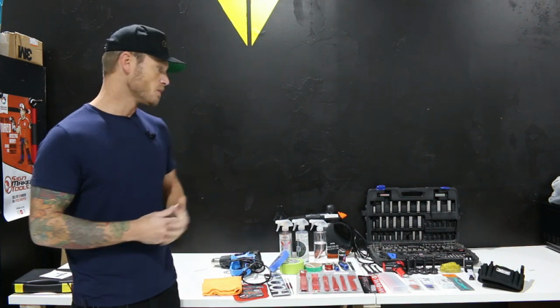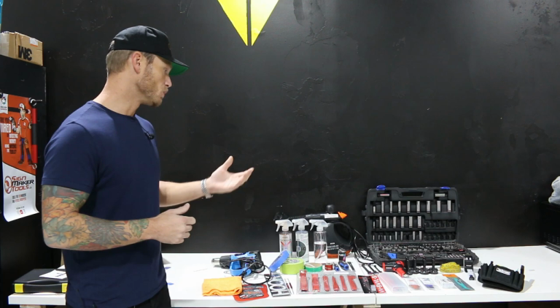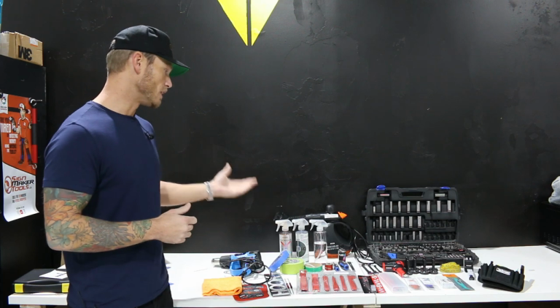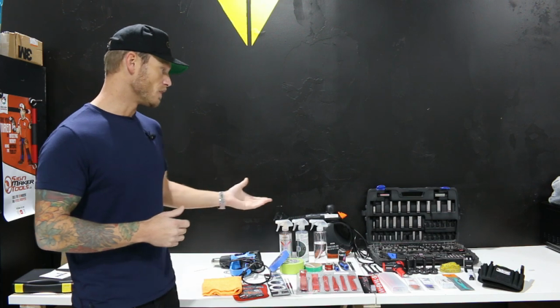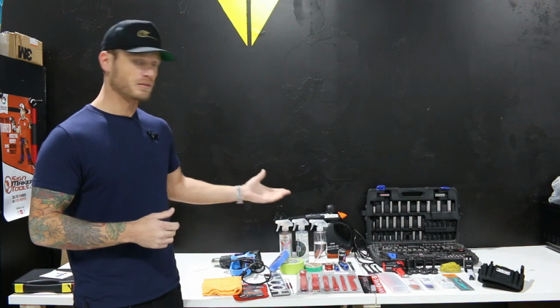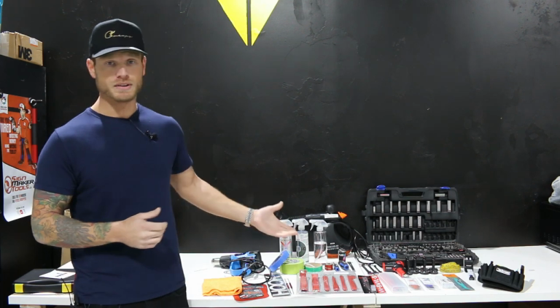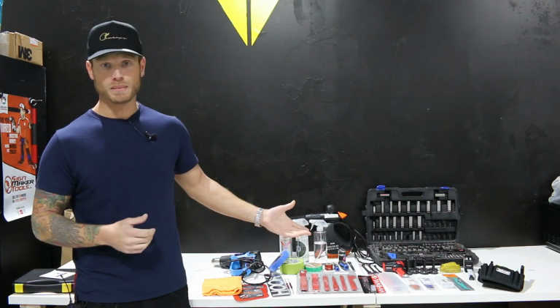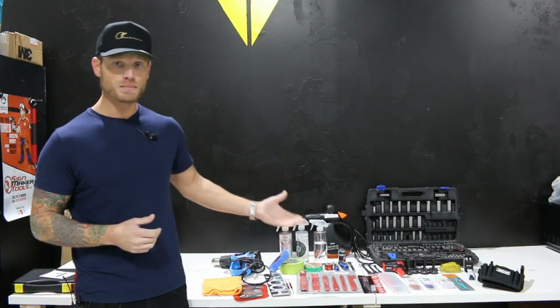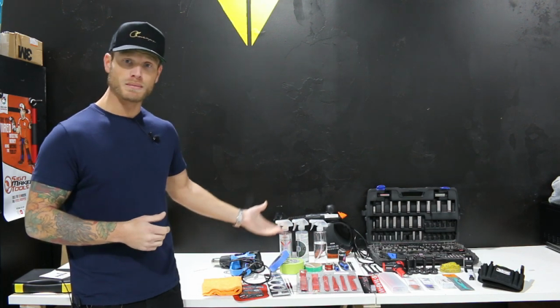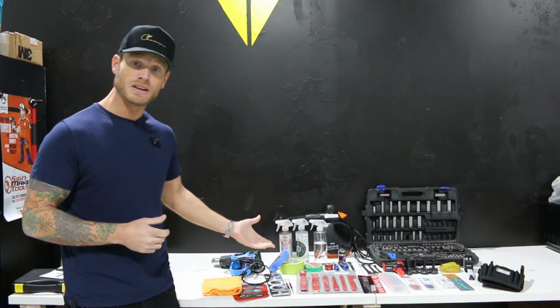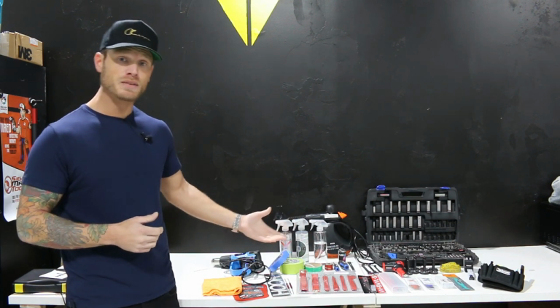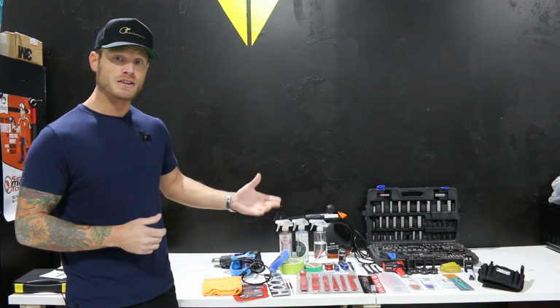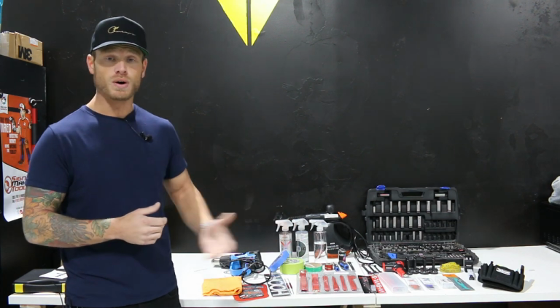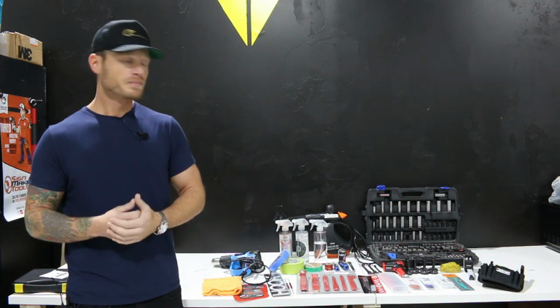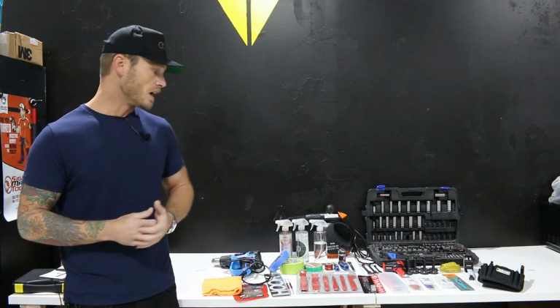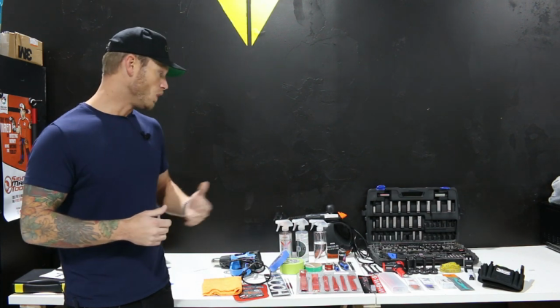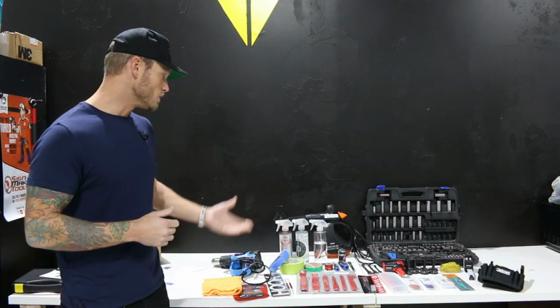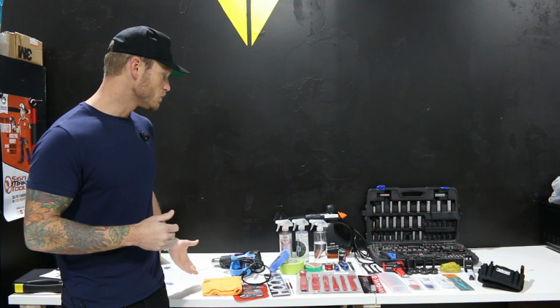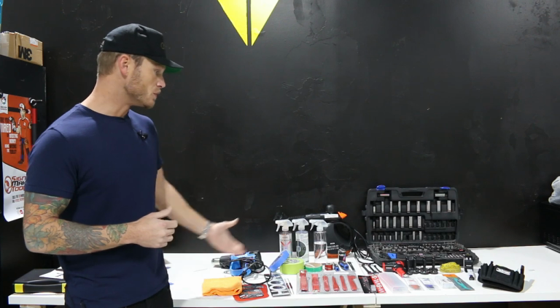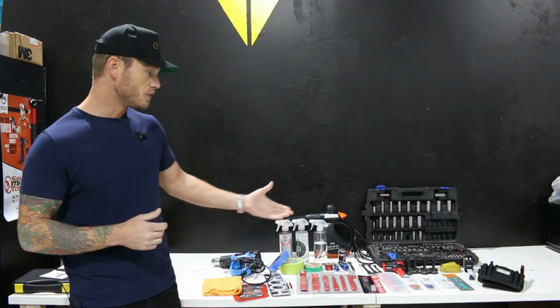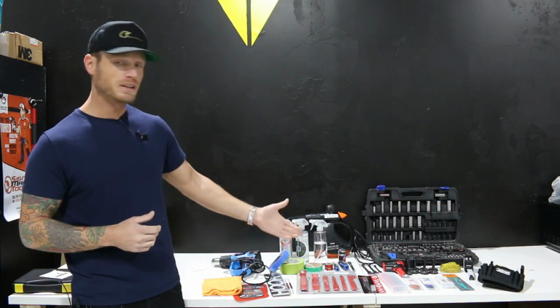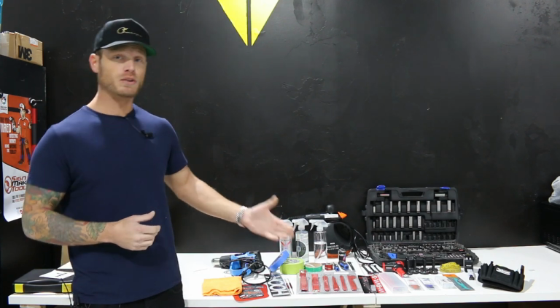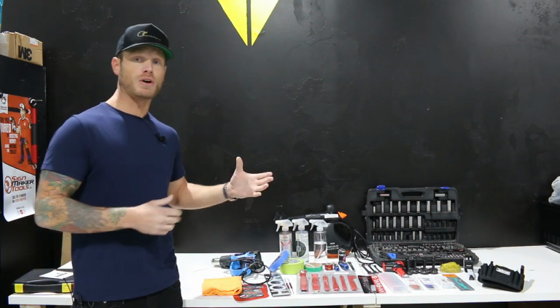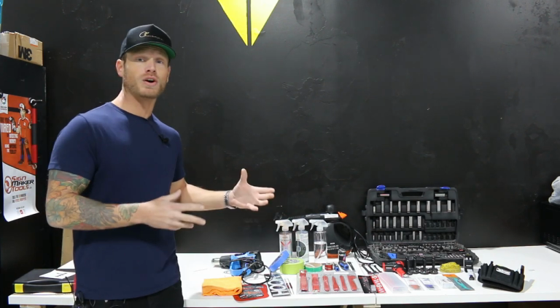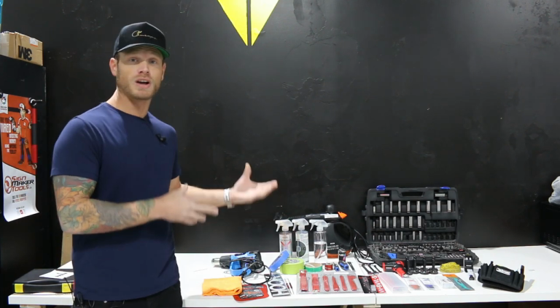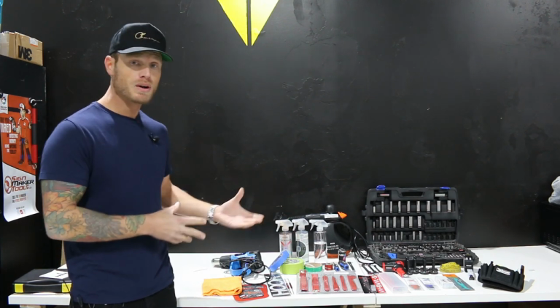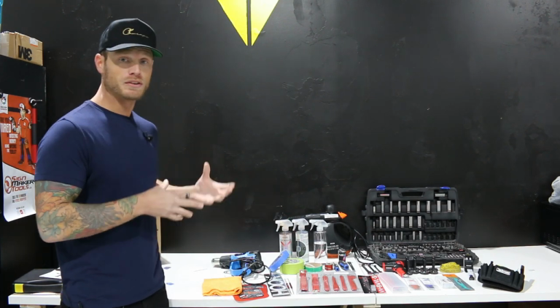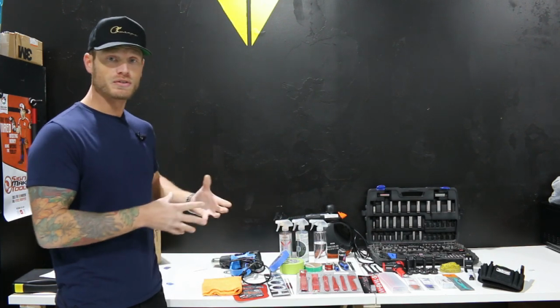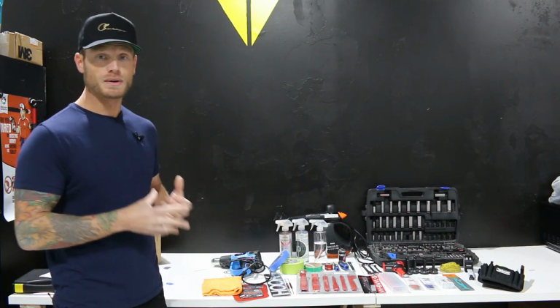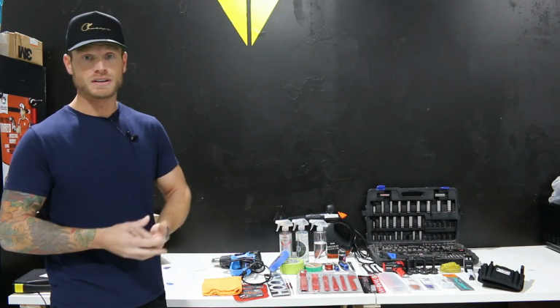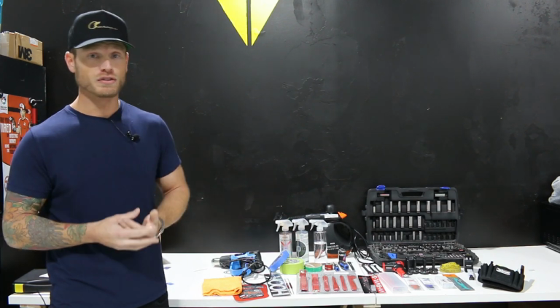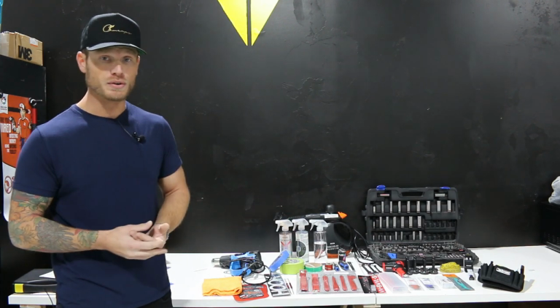Some of these tools range from being able to take a vehicle apart, putting it back together and so on. Now all these tools I use frequently. I don't use them all all the time but I do use them frequently enough to show you.